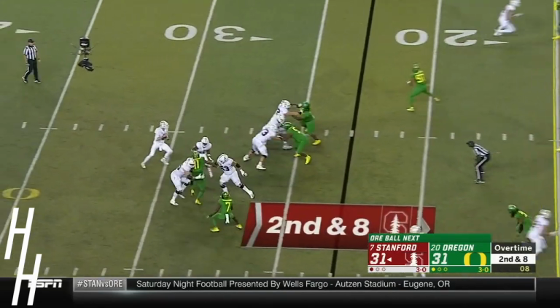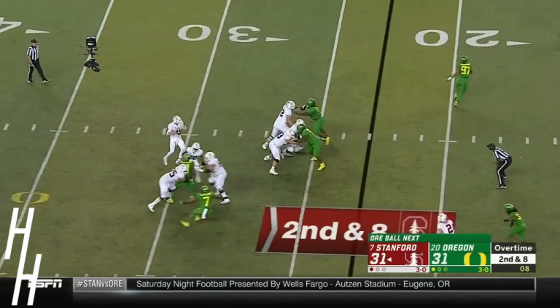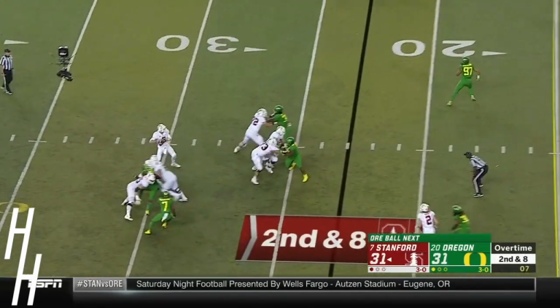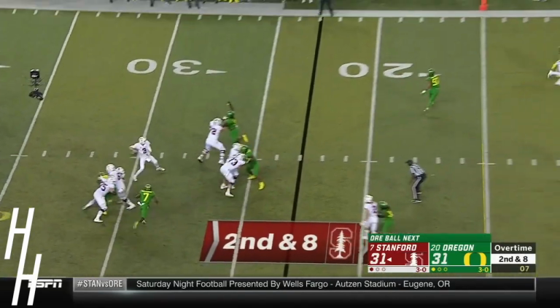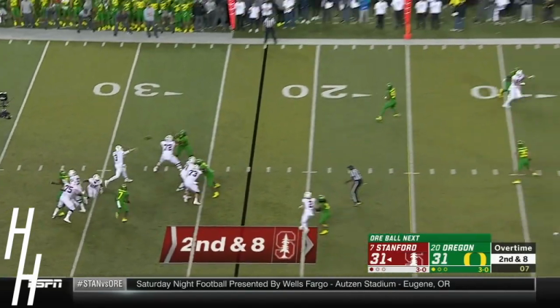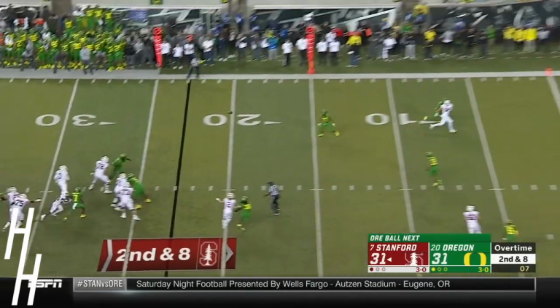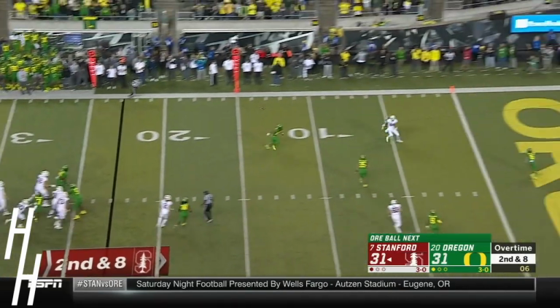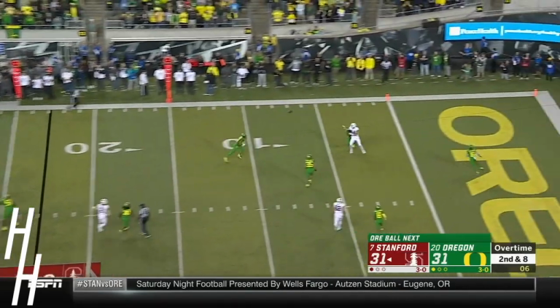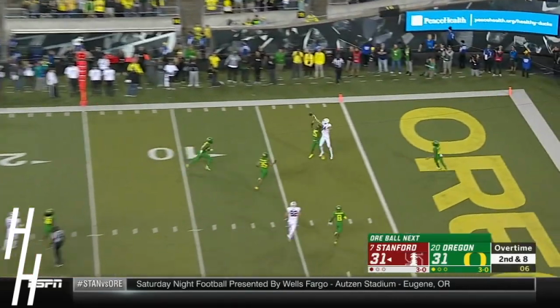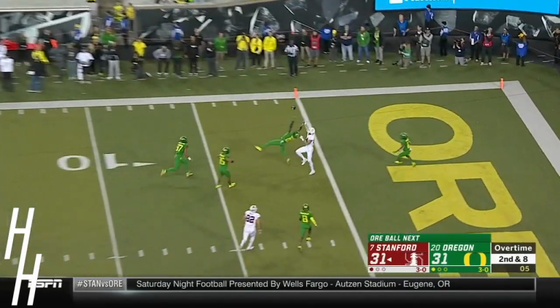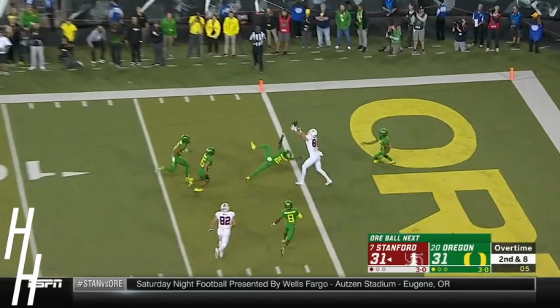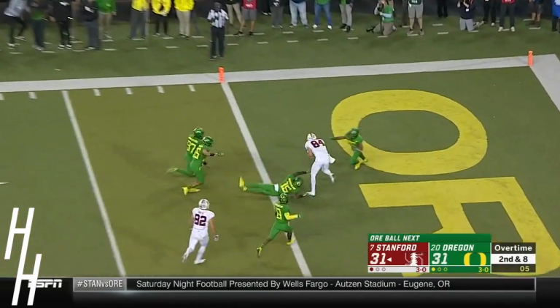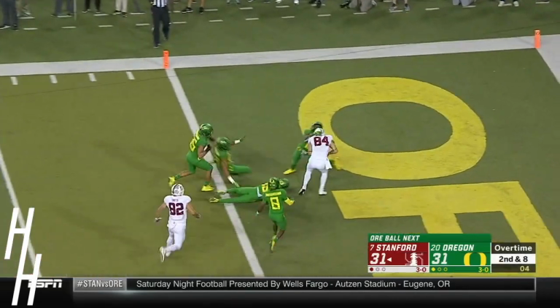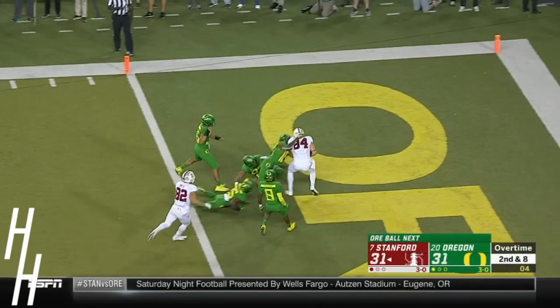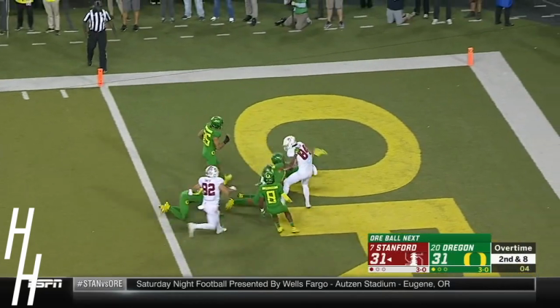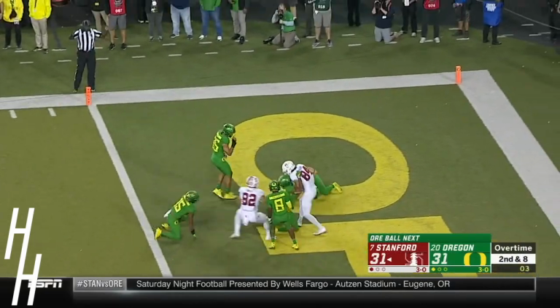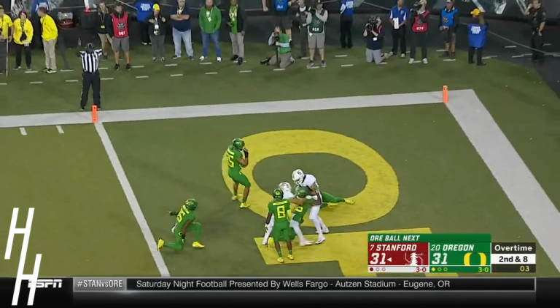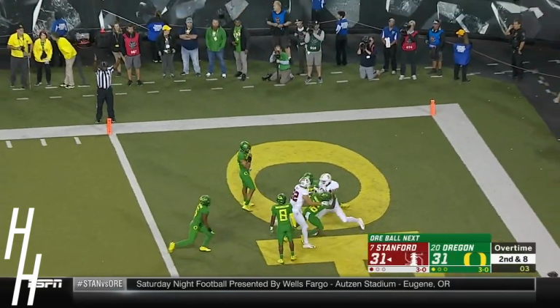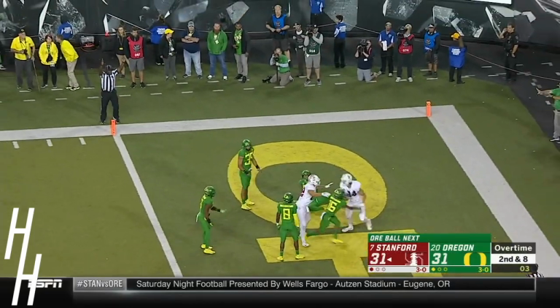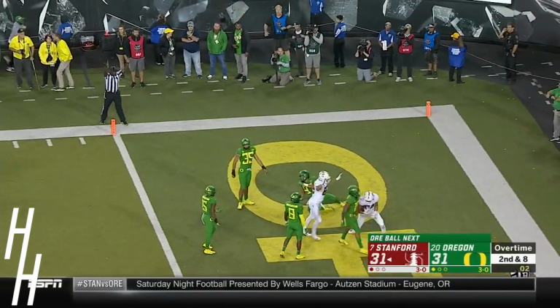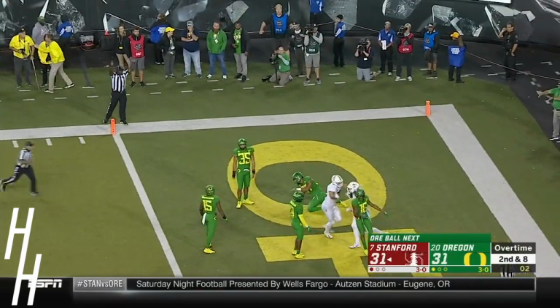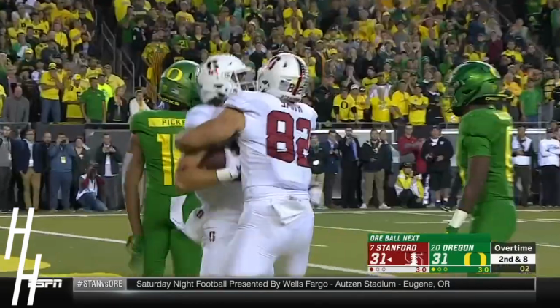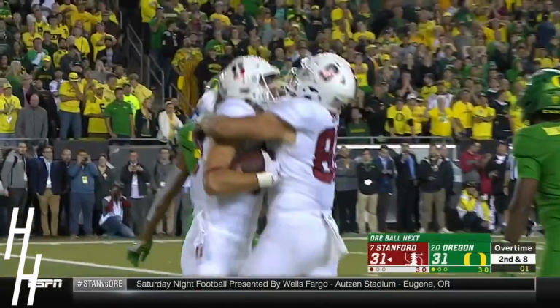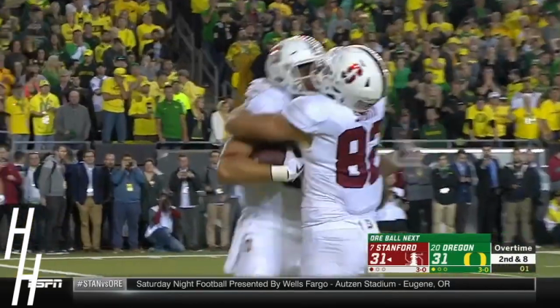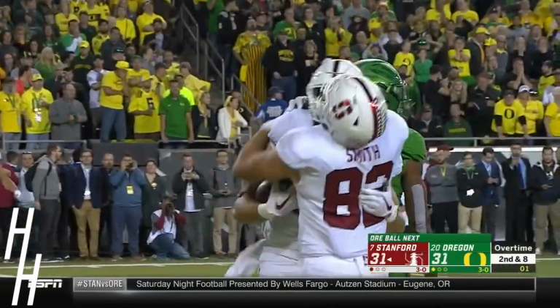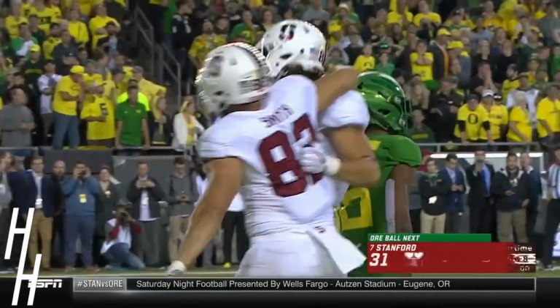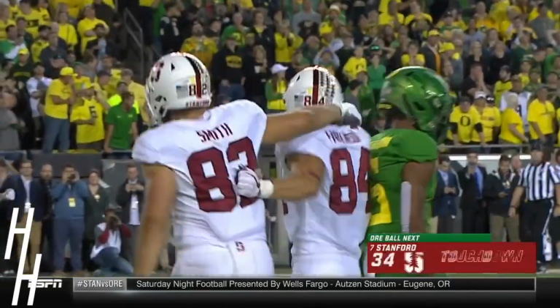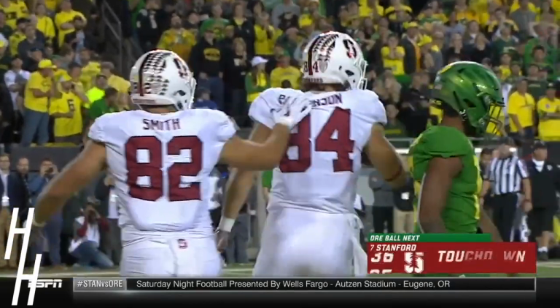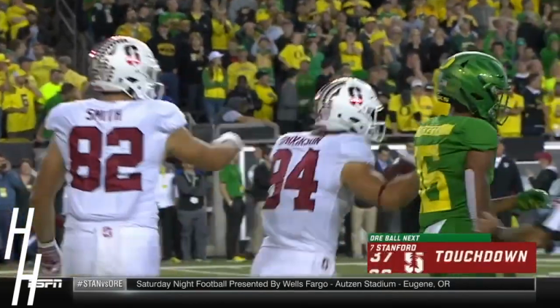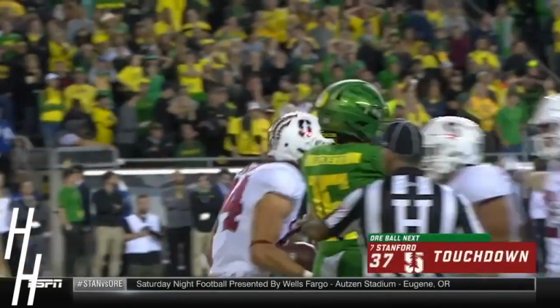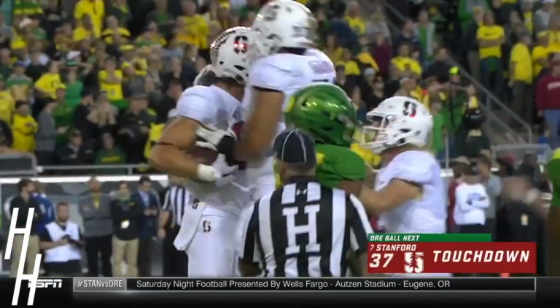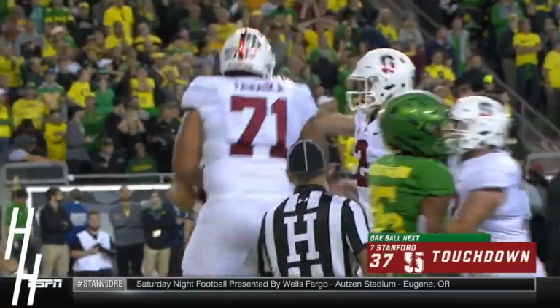Costello has time, looks for the end zone — jump ball, deflected, caught. Touchdown, Parkinson! The big man comes up with it for Stanford.